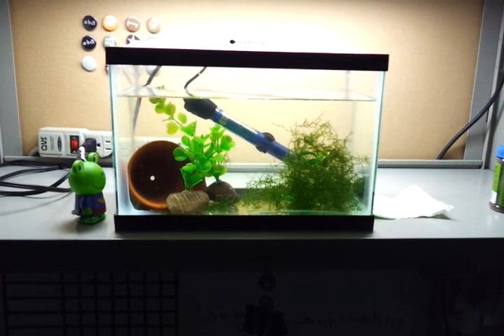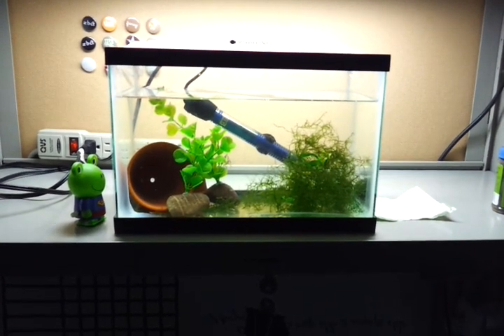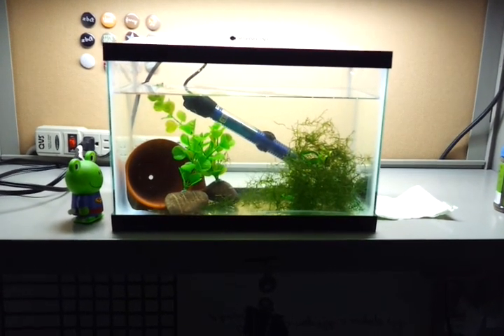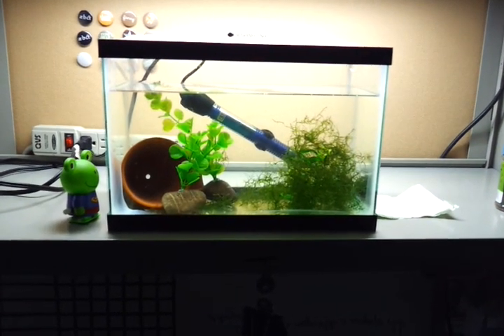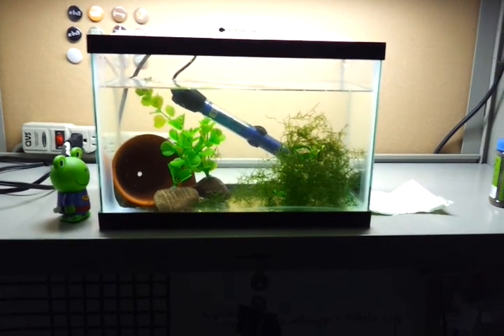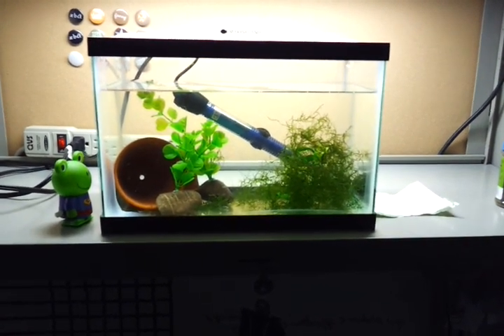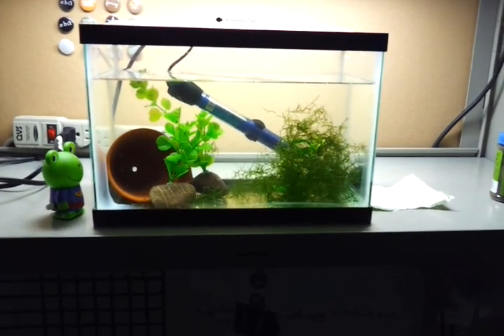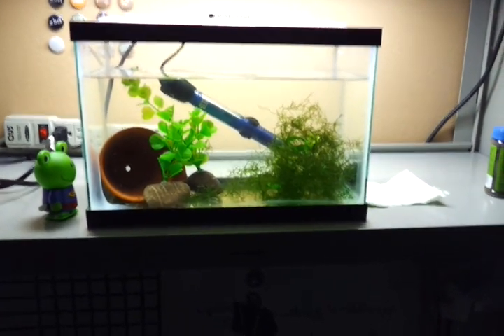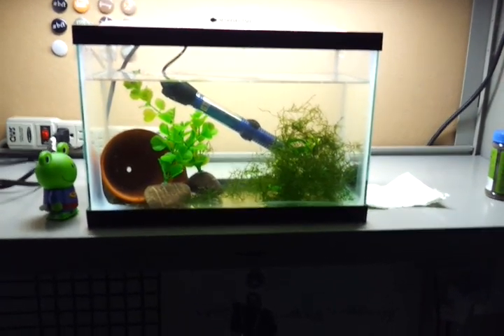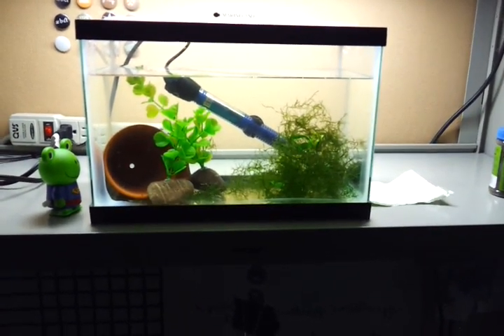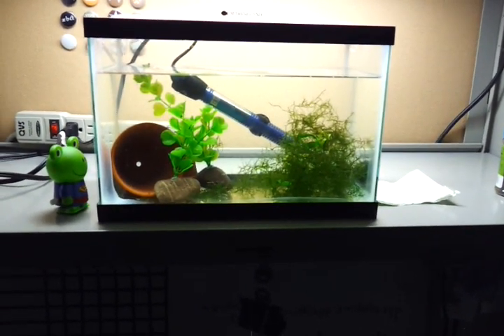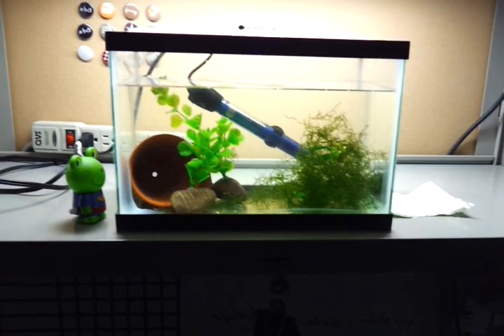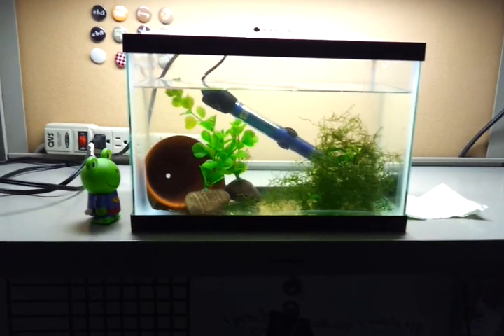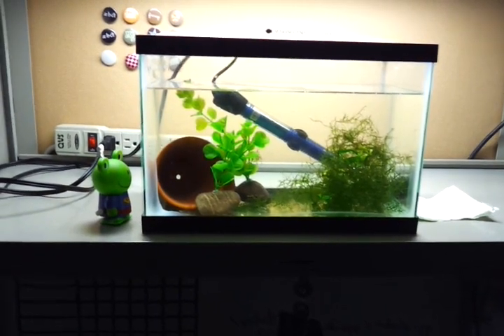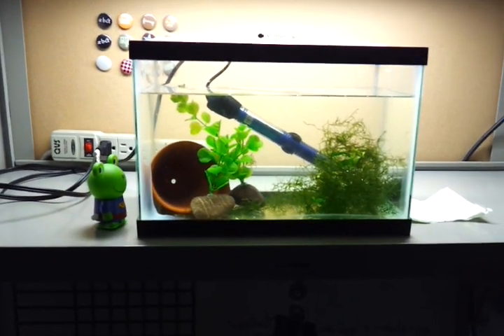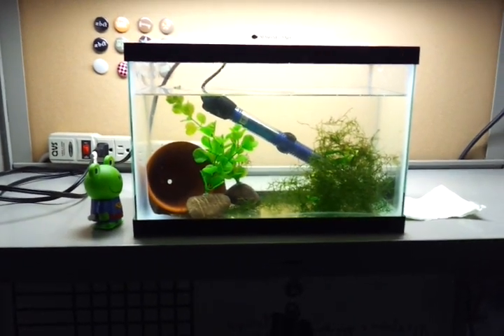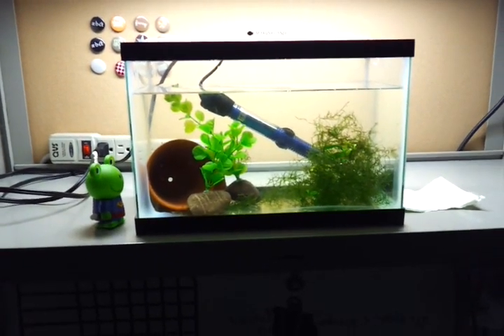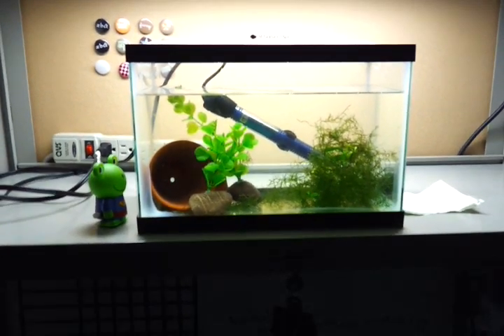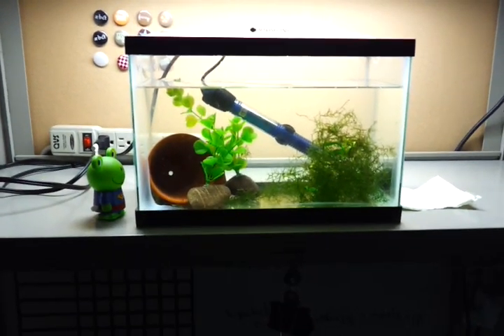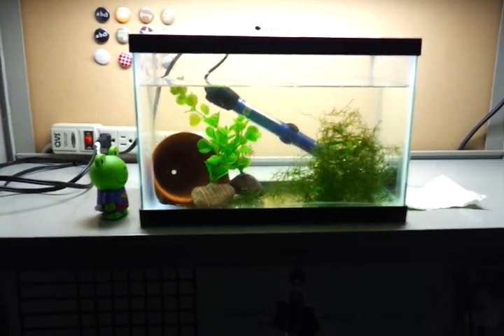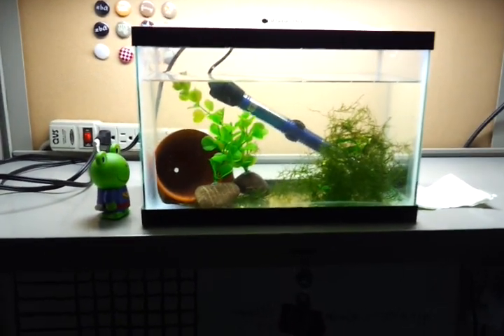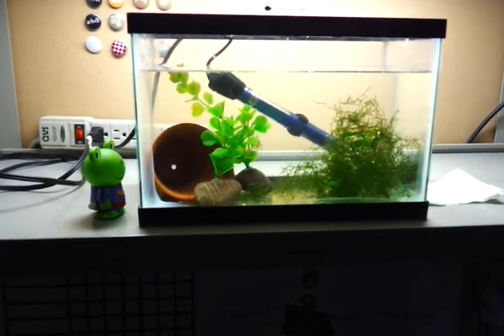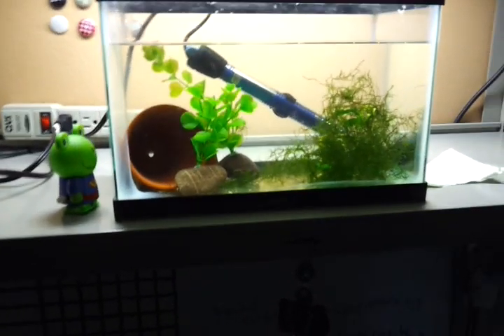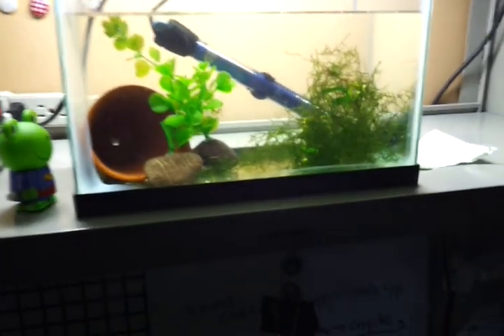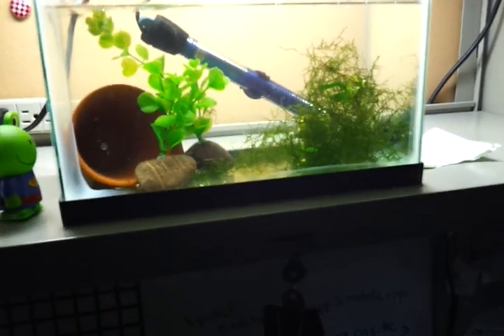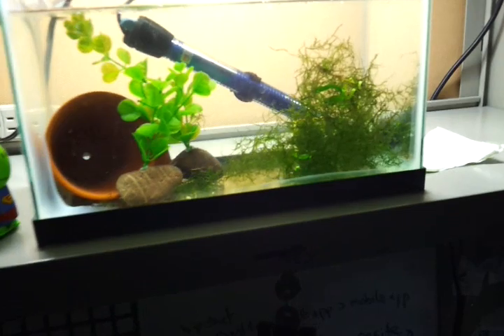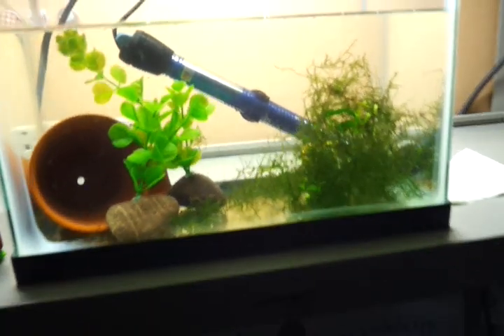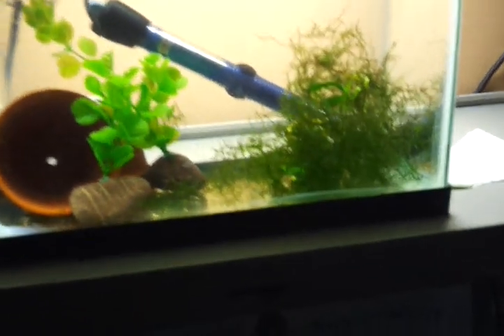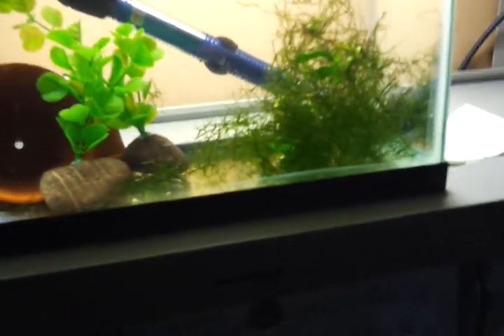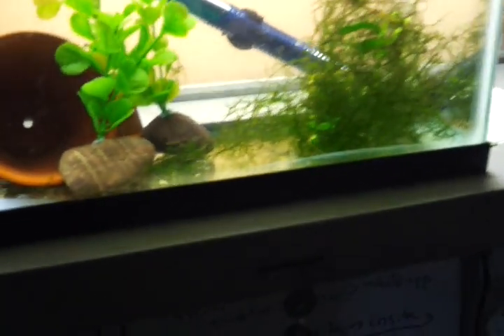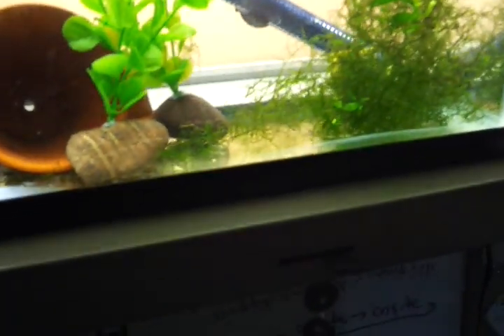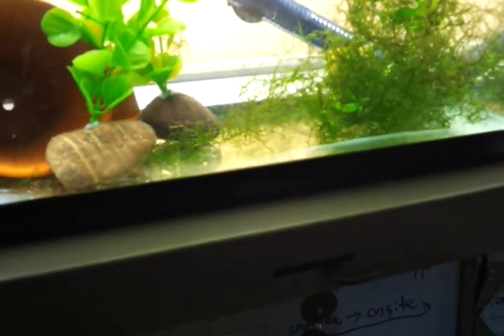Hey guys, welcome to episode number 65. Today is Friday, so it's Fan Friday. And I'm back in the office by popular request.